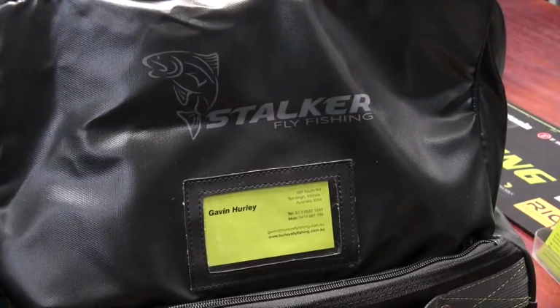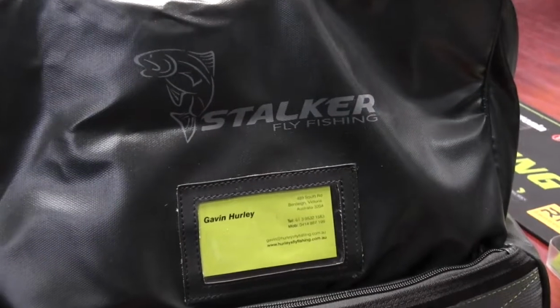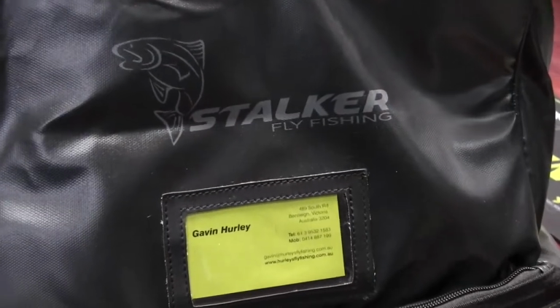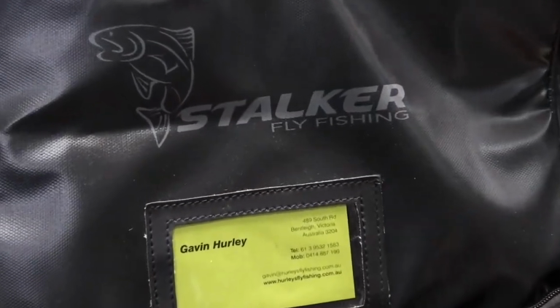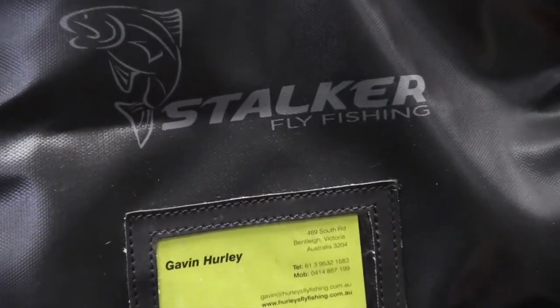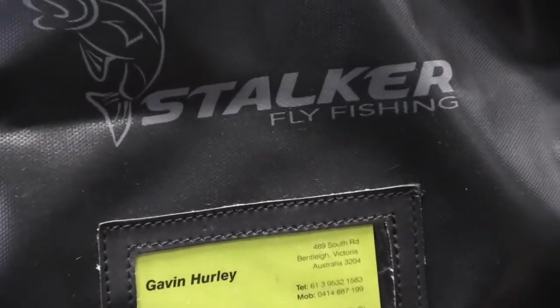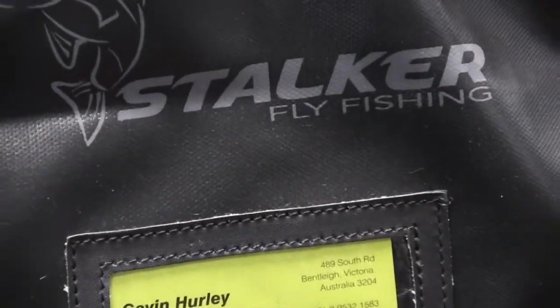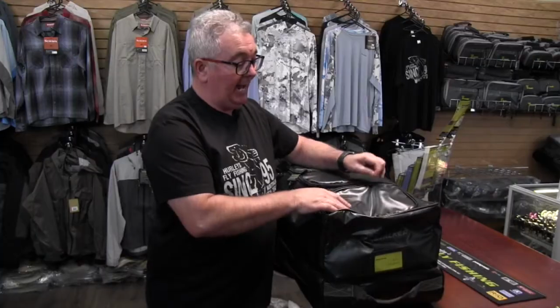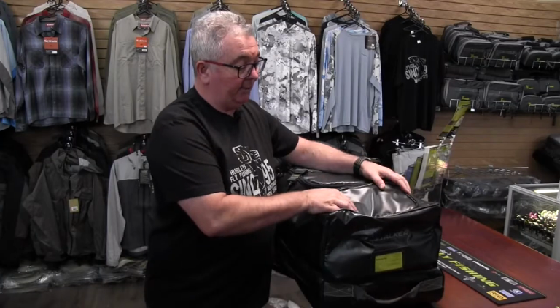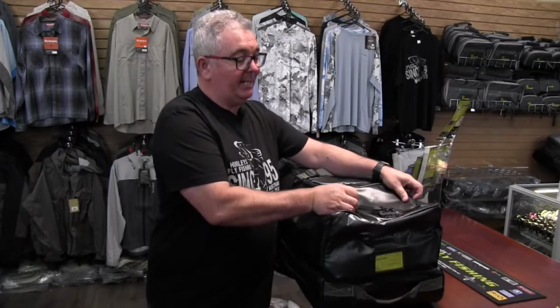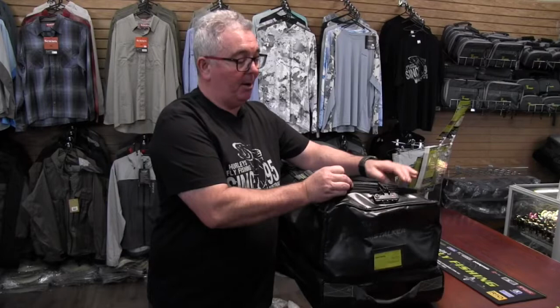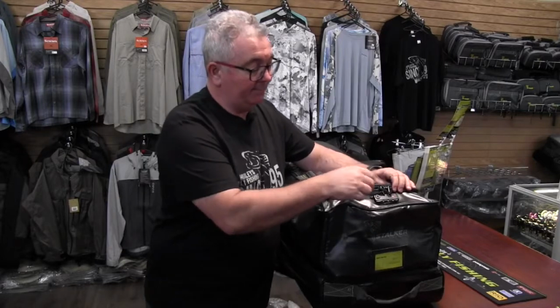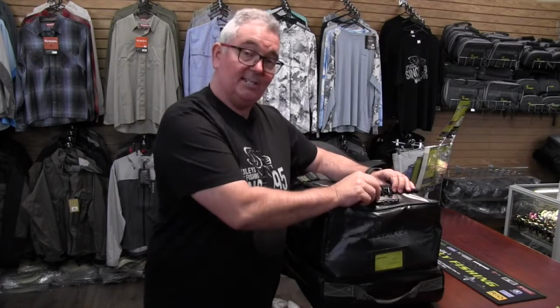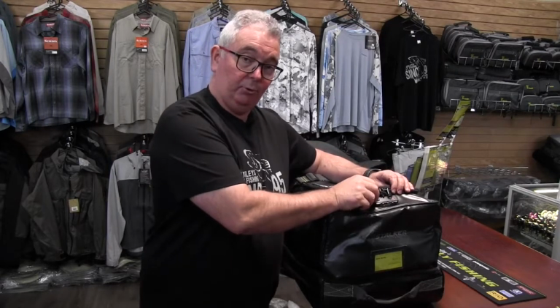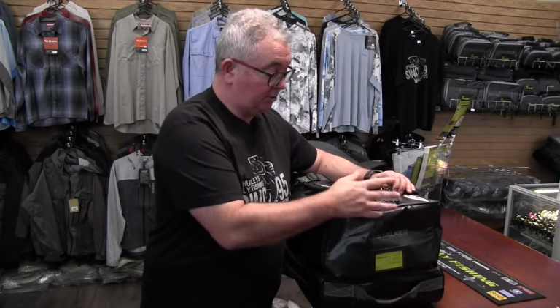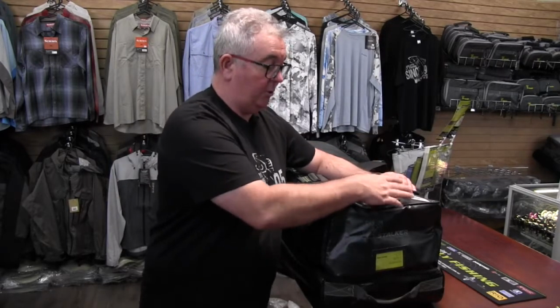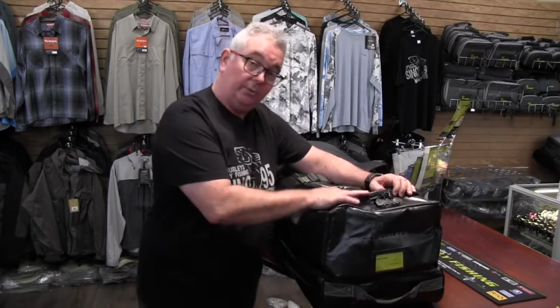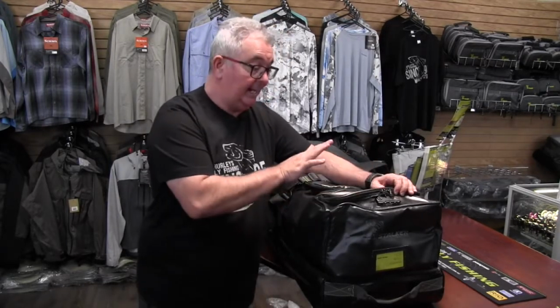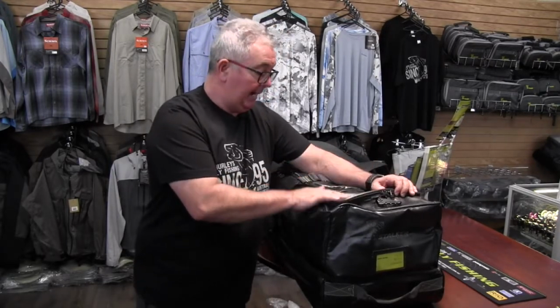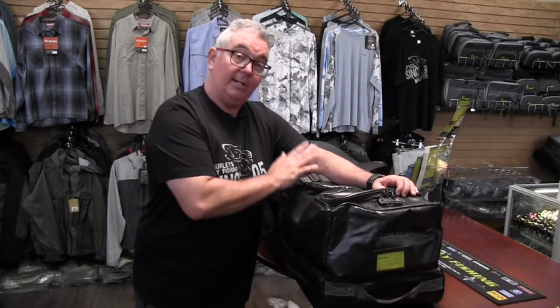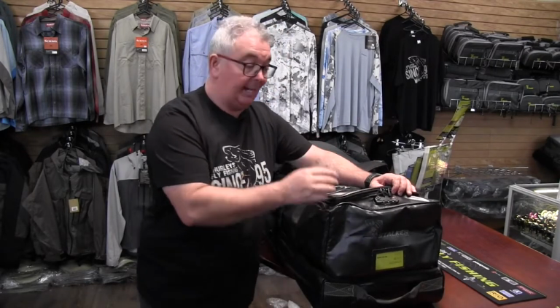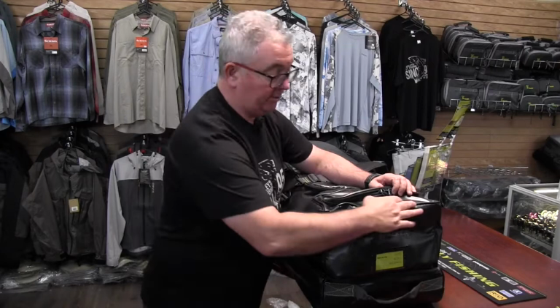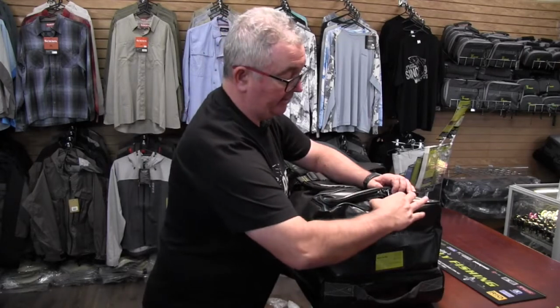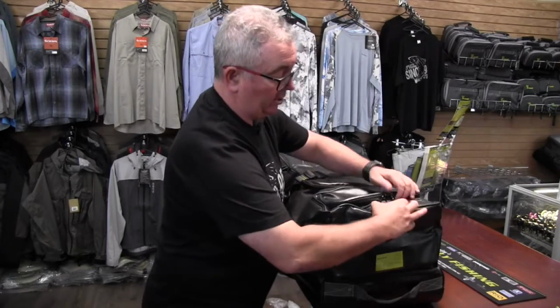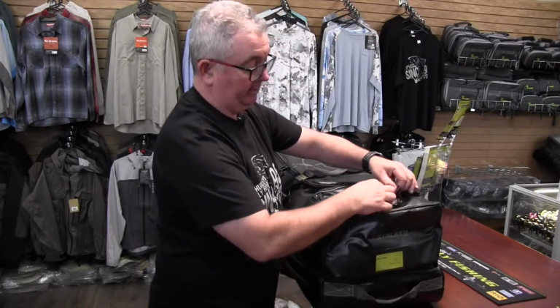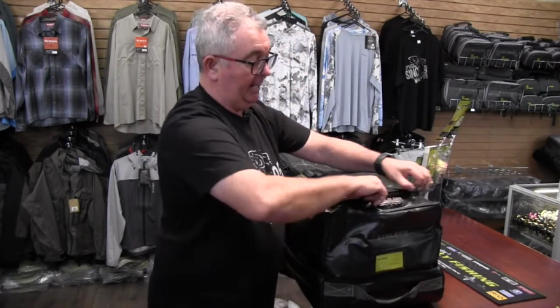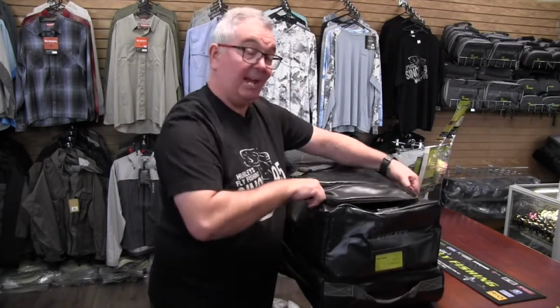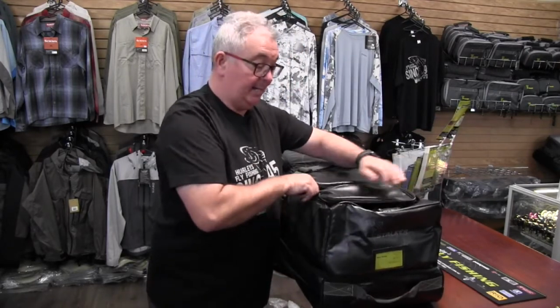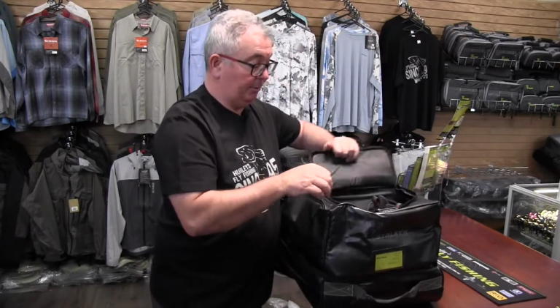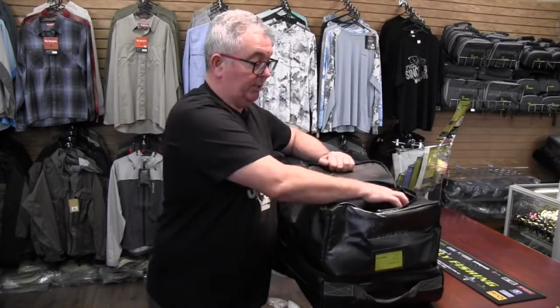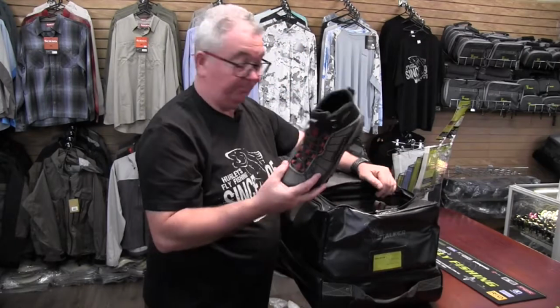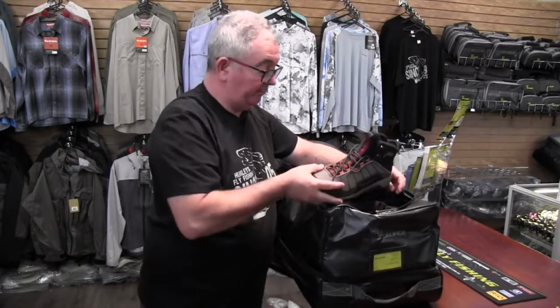Put your business card in there so you're going to know whose bag it is. They're accompanied by TSA approved locks on all the areas that you can get into, so it's an ideal safety precaution.